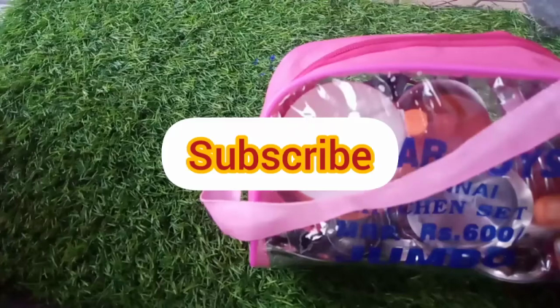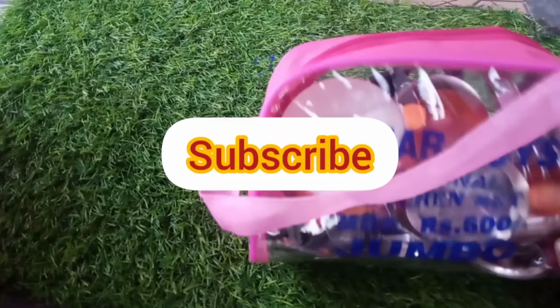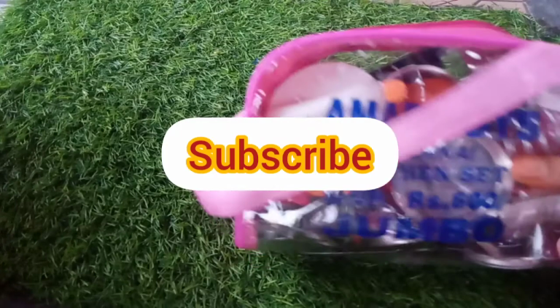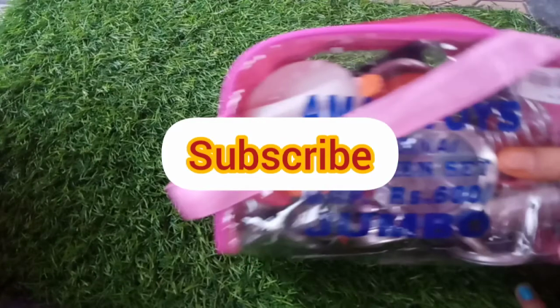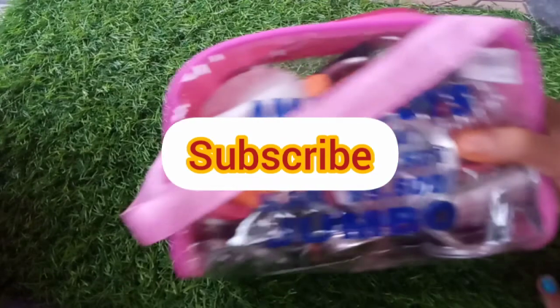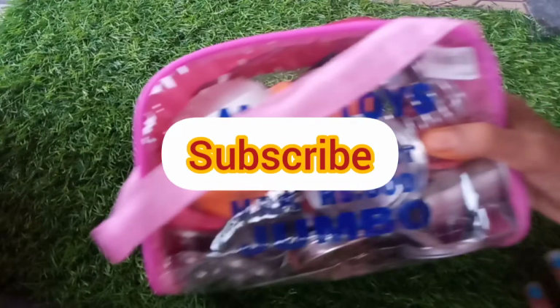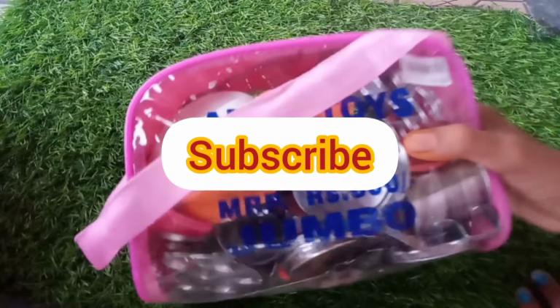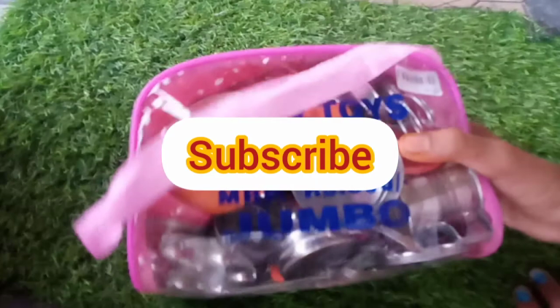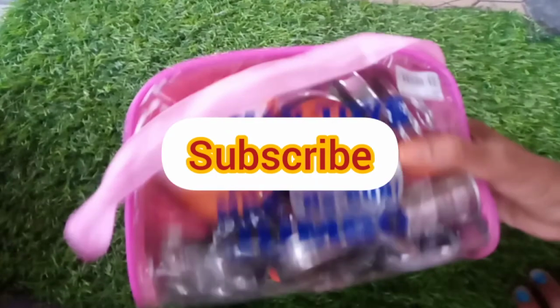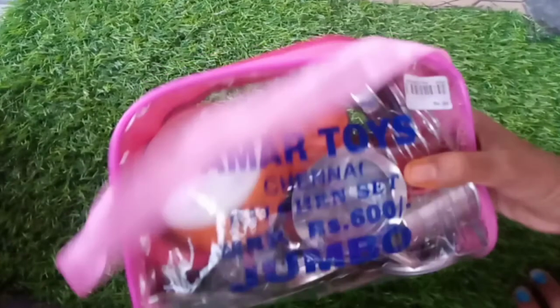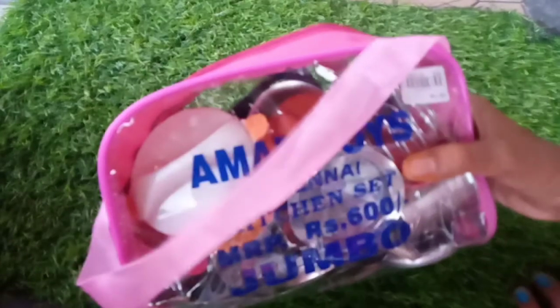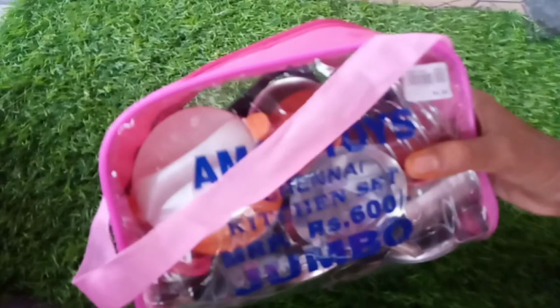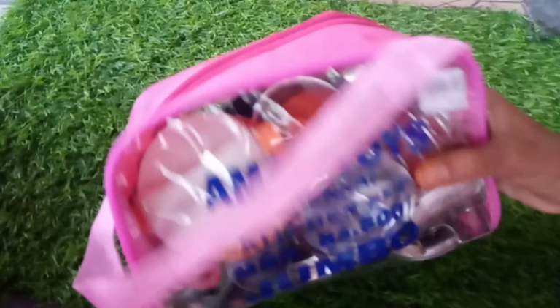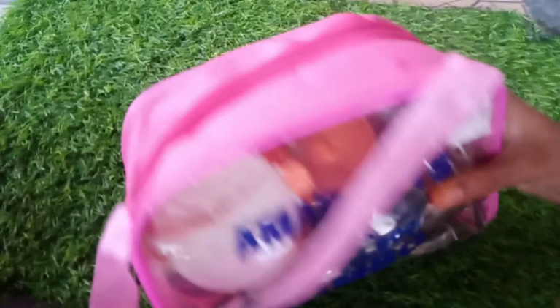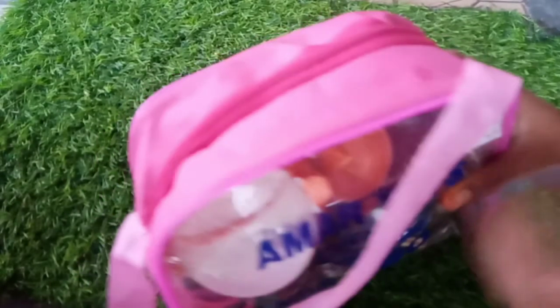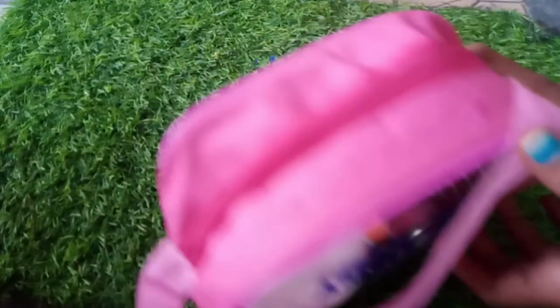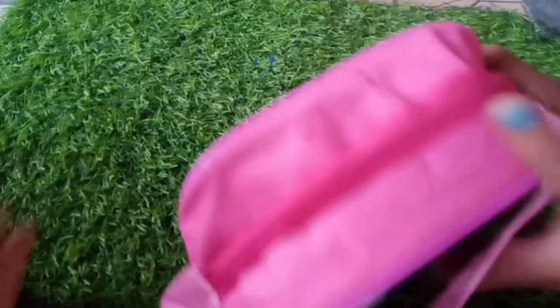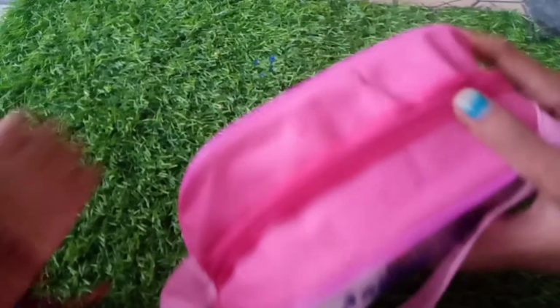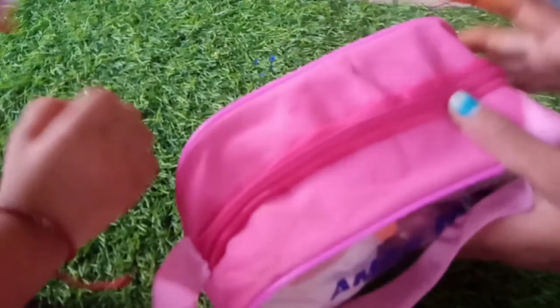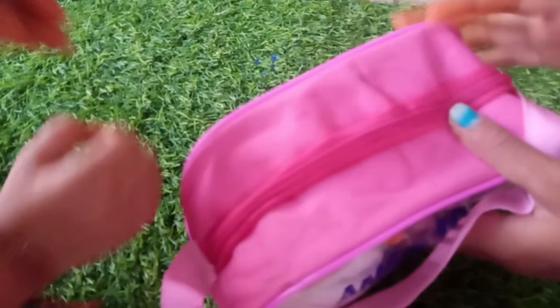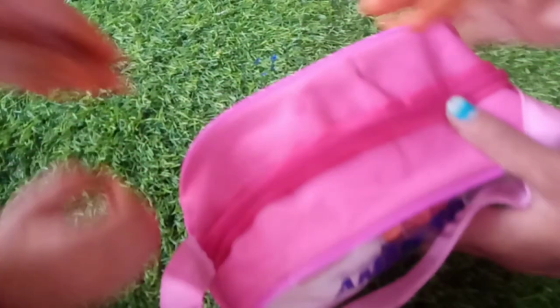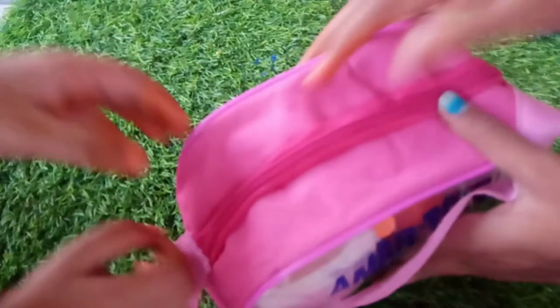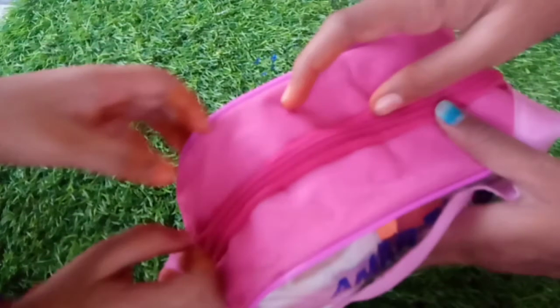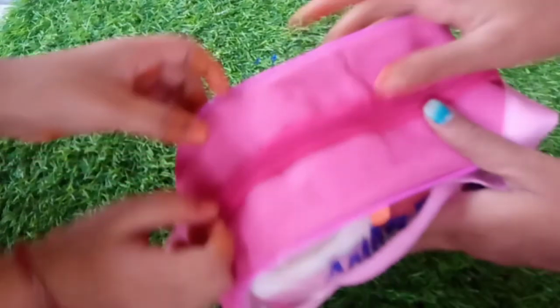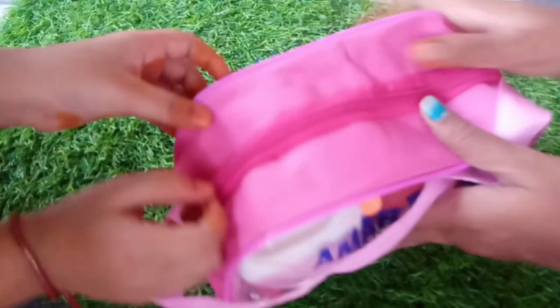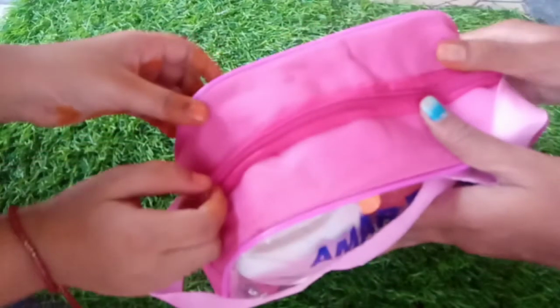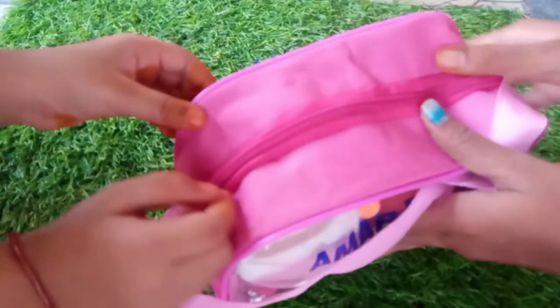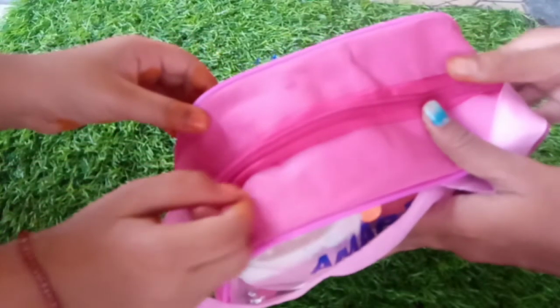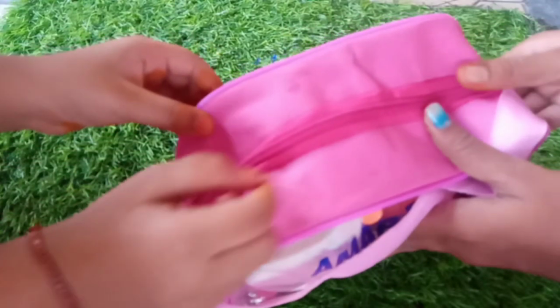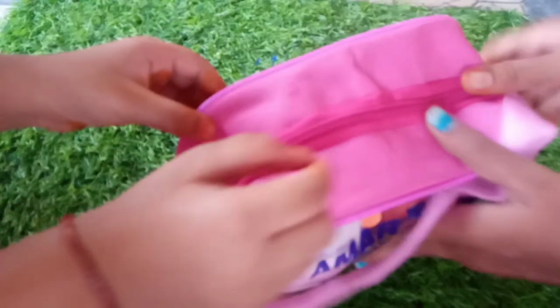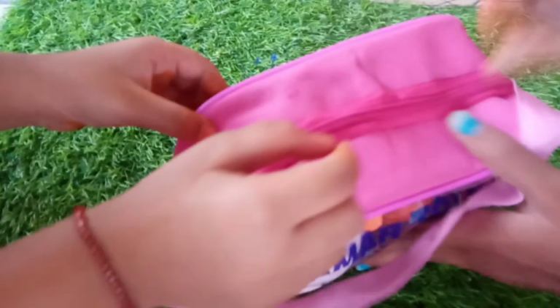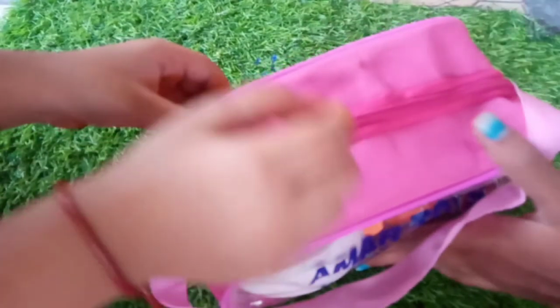If you like this video, subscribe, like, share and subscribe to my channel. Now, I will give you a review of Miniatur Toys. Tell us about how much you like these miniature toys. Let's see the video.